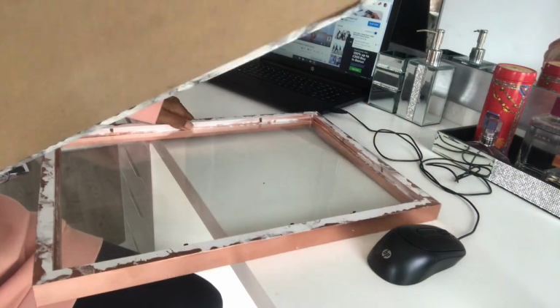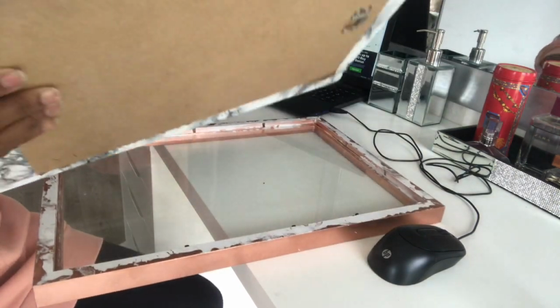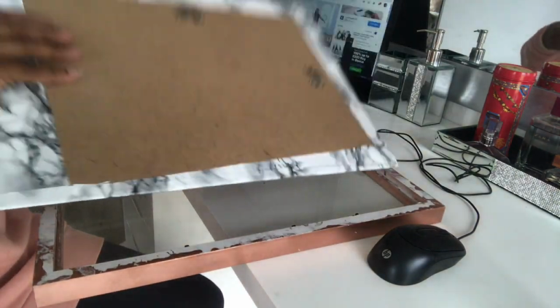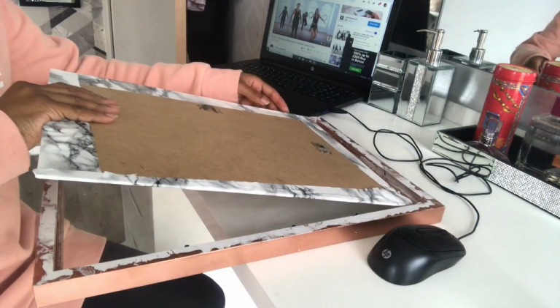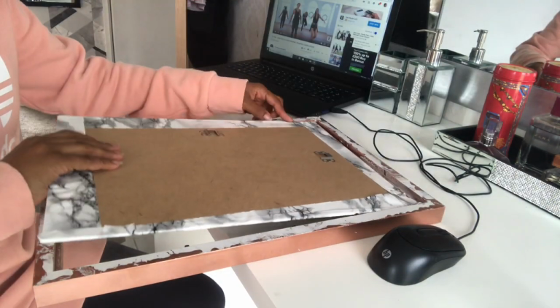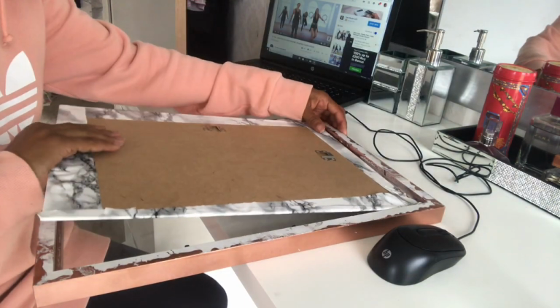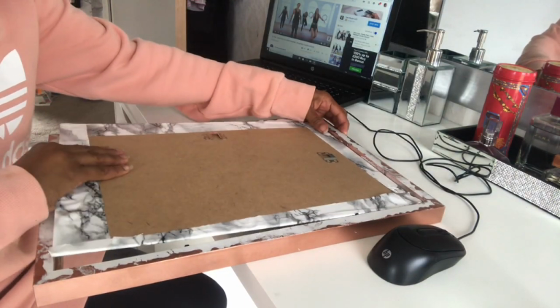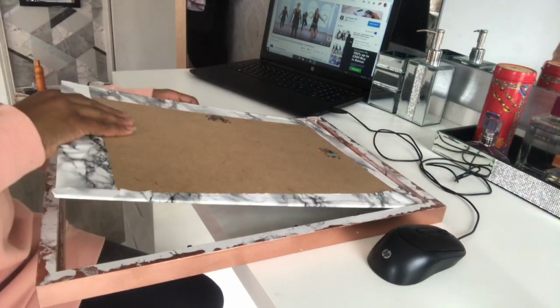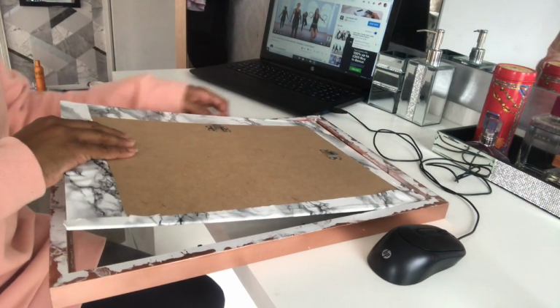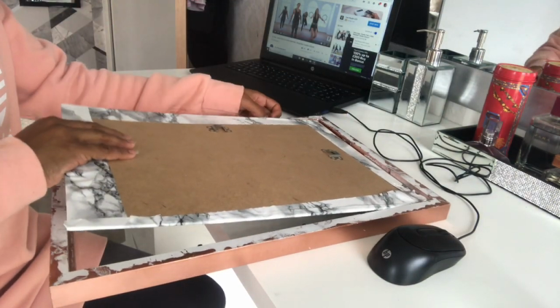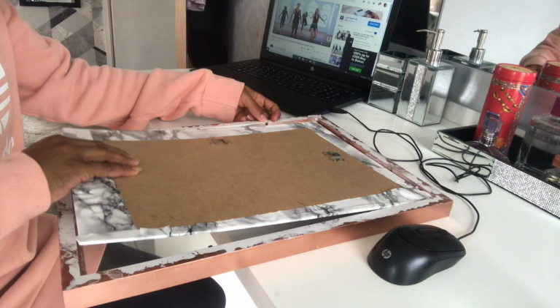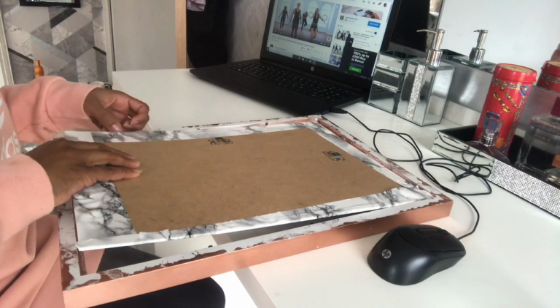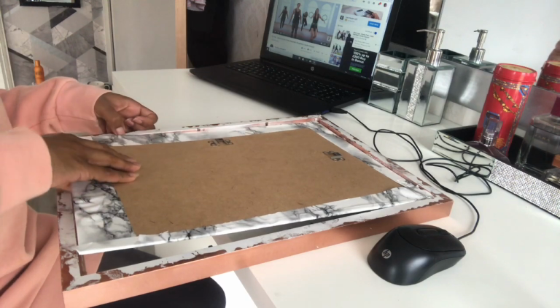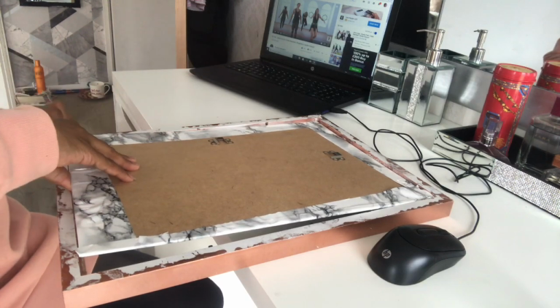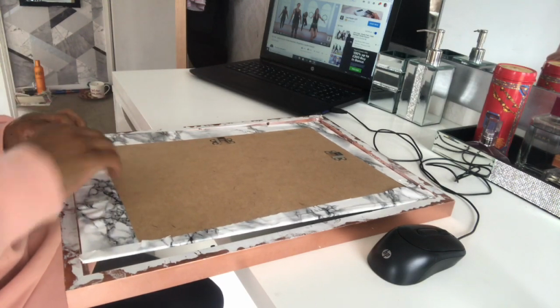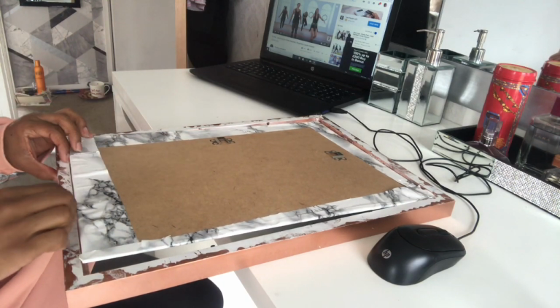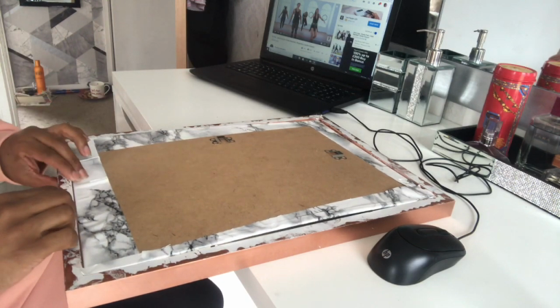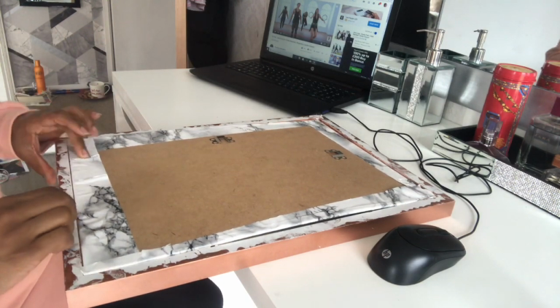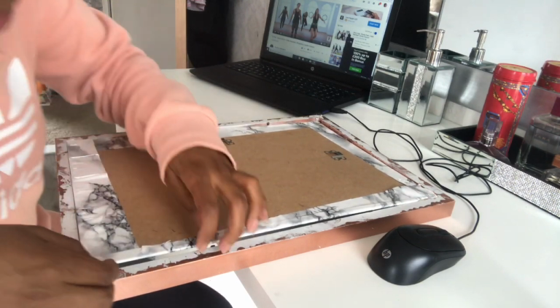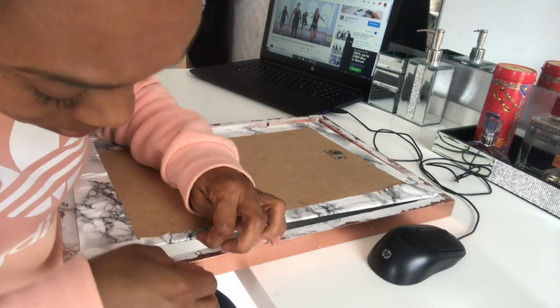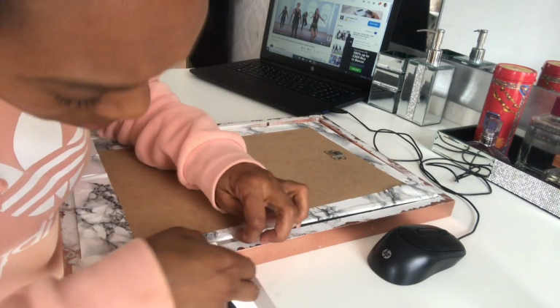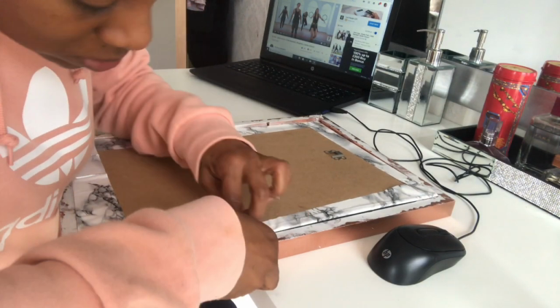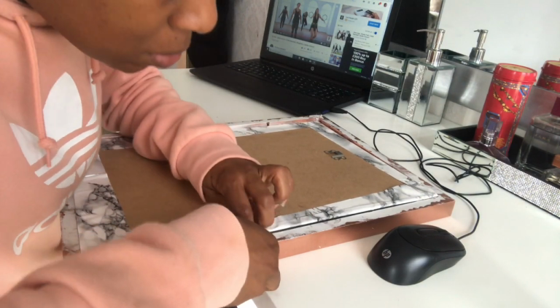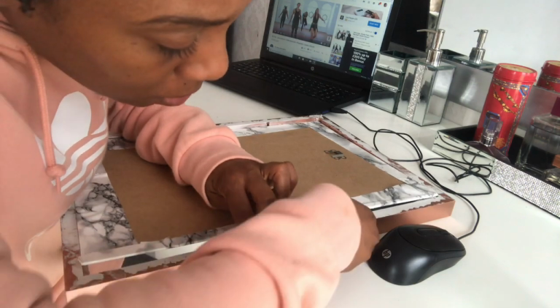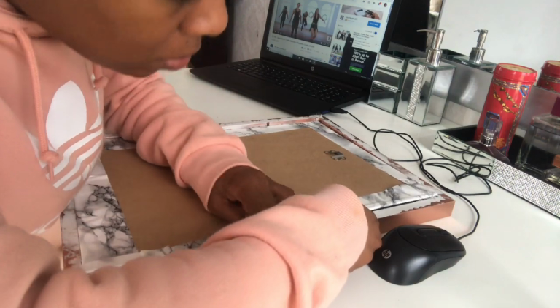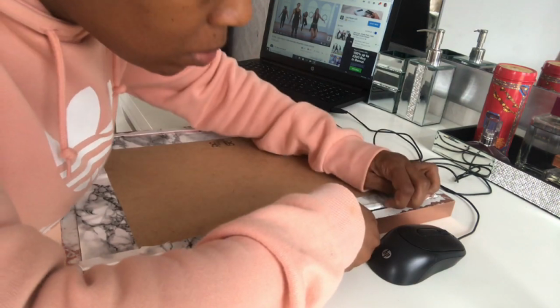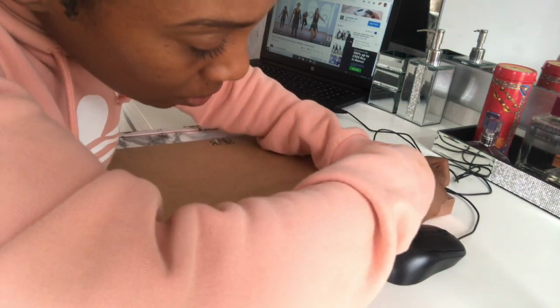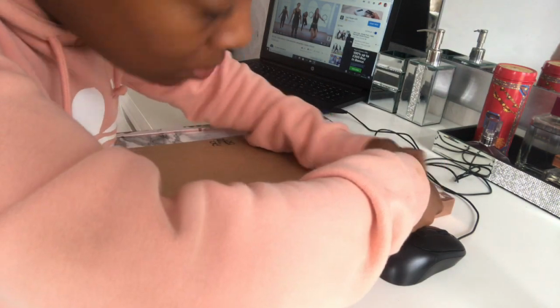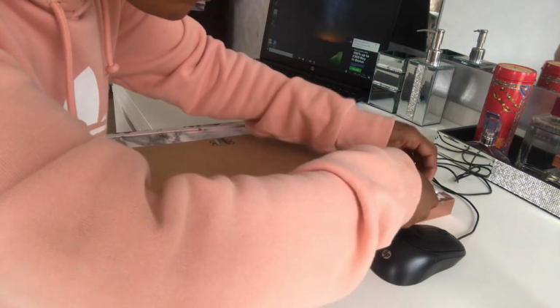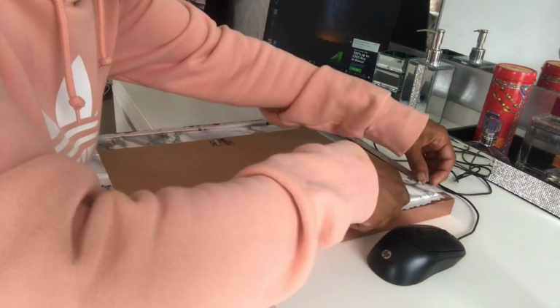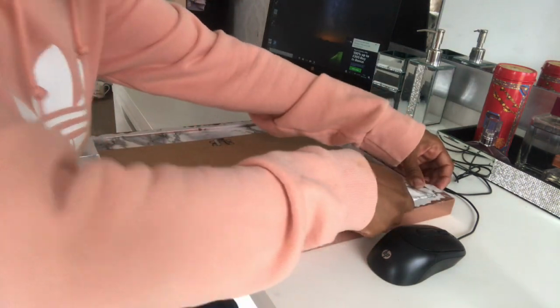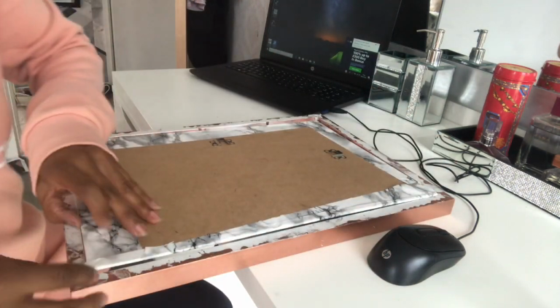Once the glue's dried, you can now put it into your frame. I did struggle with this bit because you have to get the pins exact, and because I had the backing on it, it made it a bit thicker to get in, so it did take me a couple of minutes.